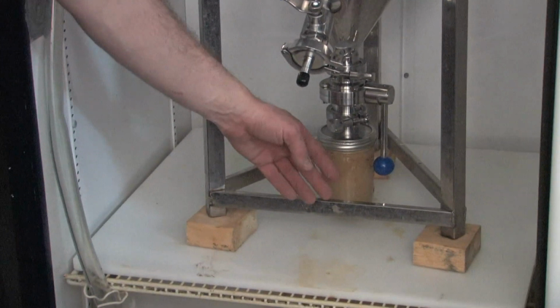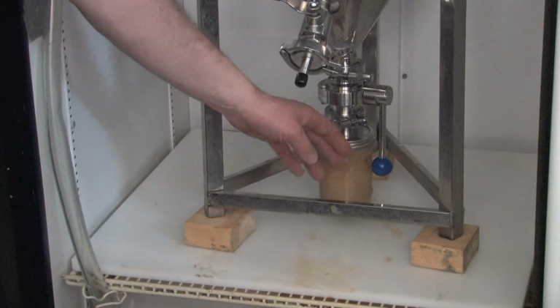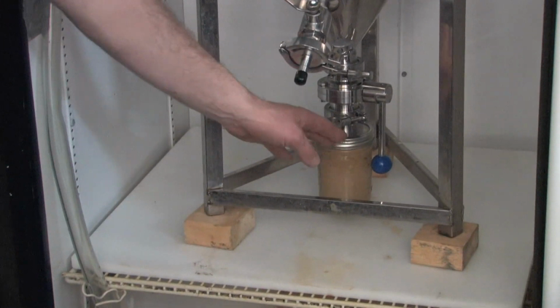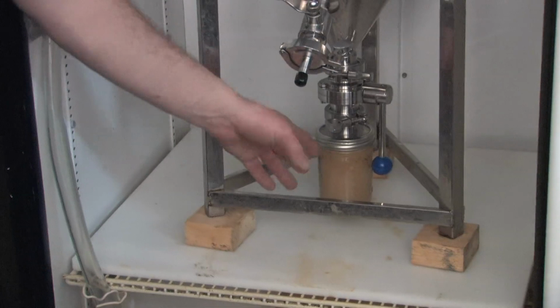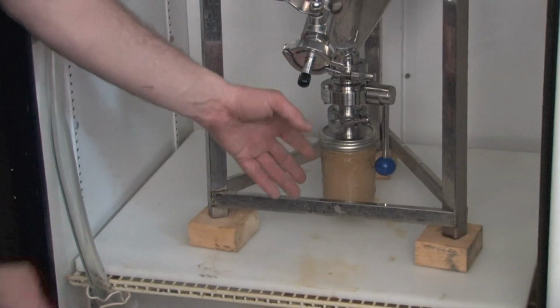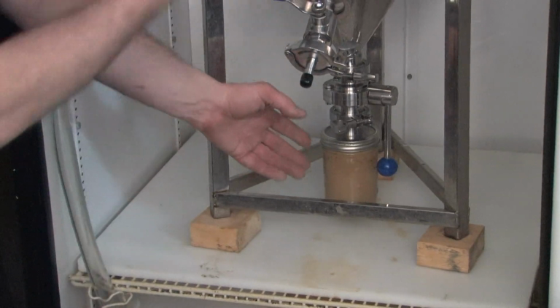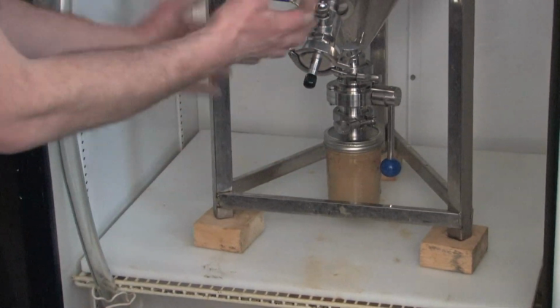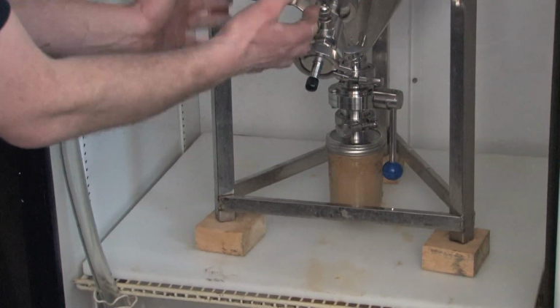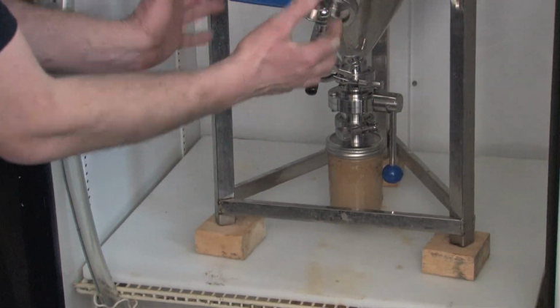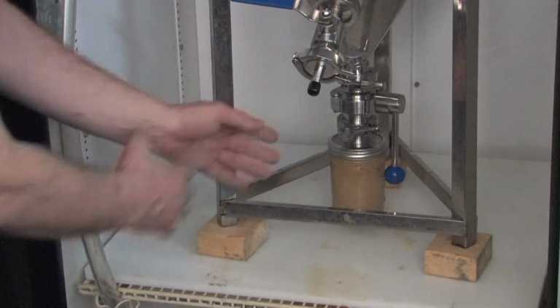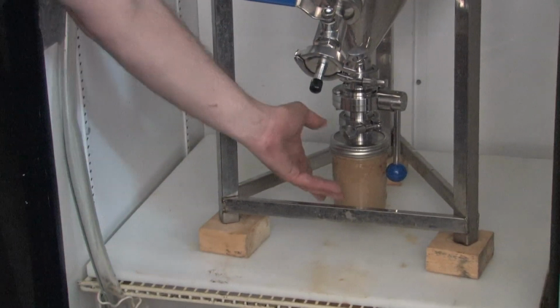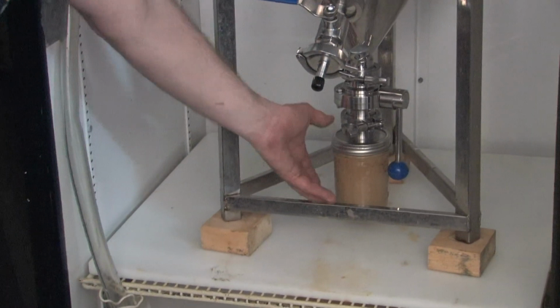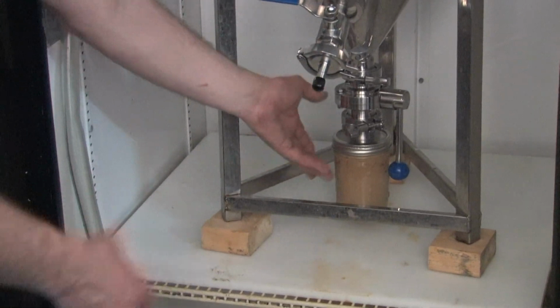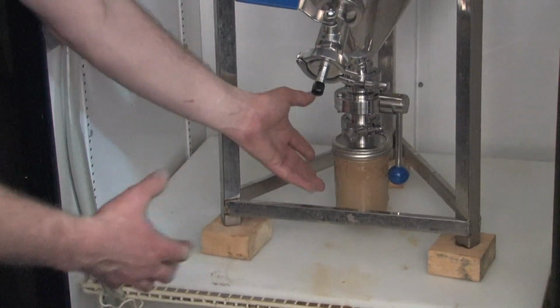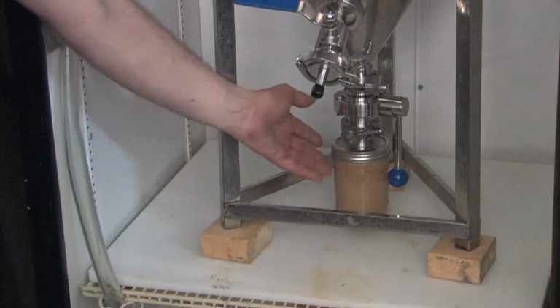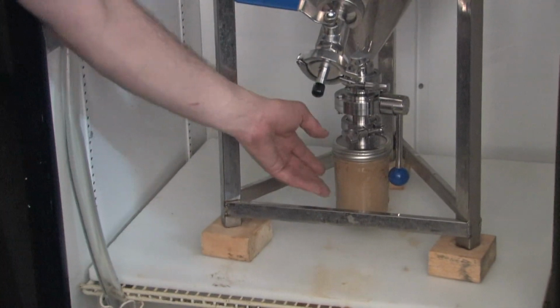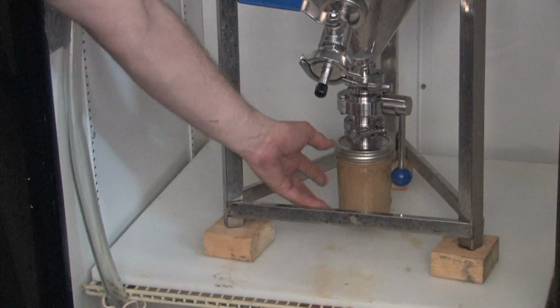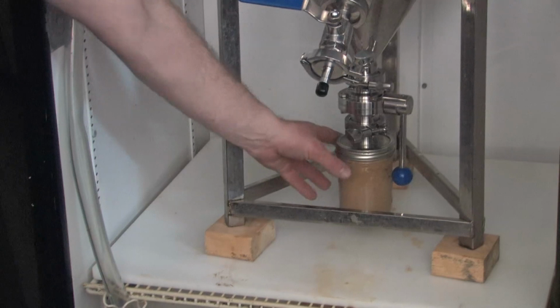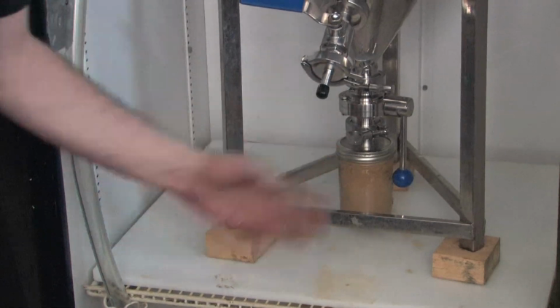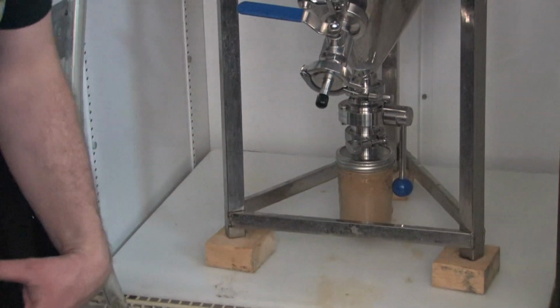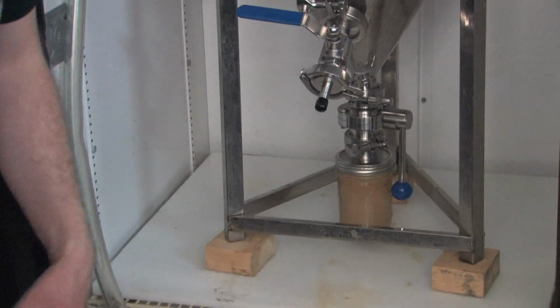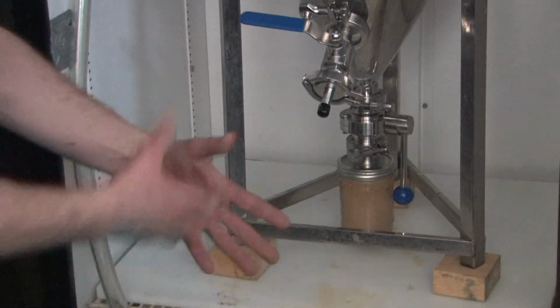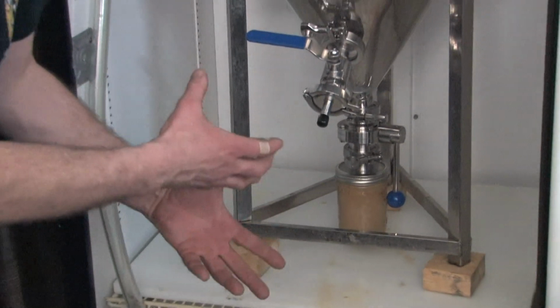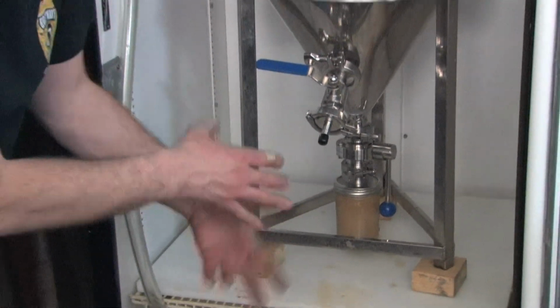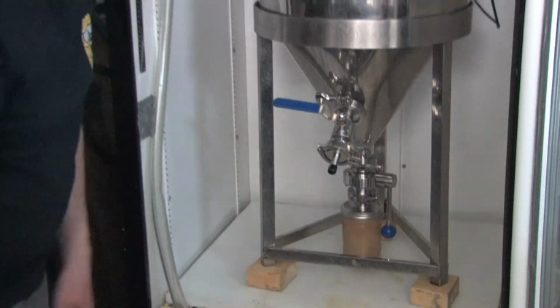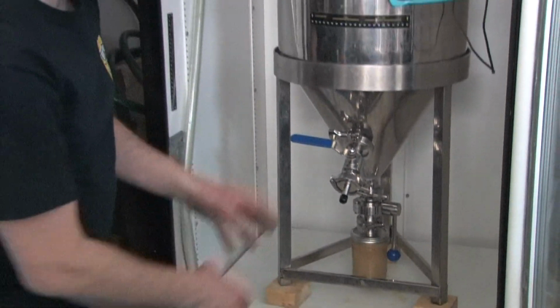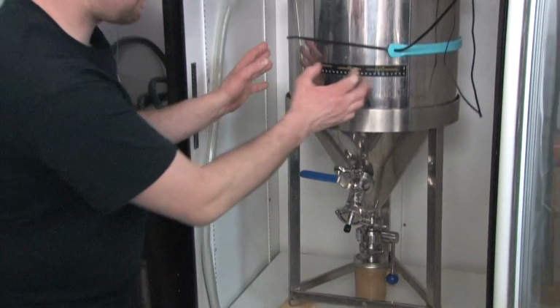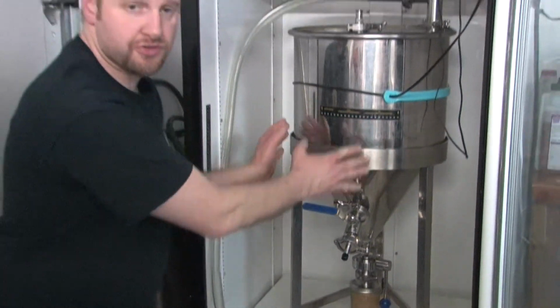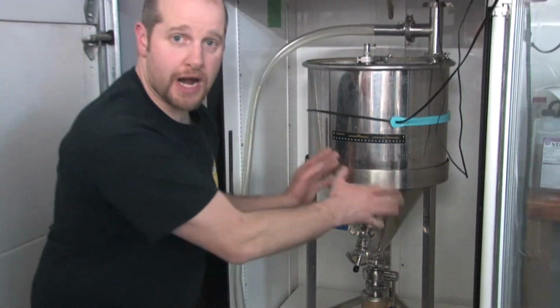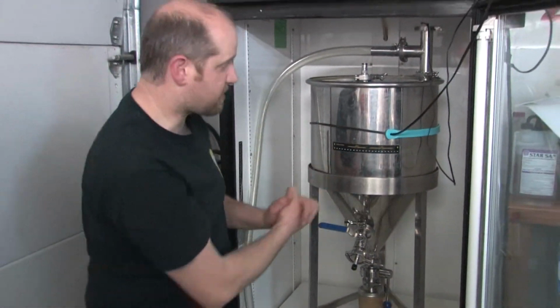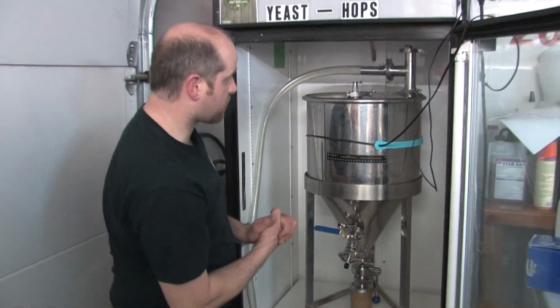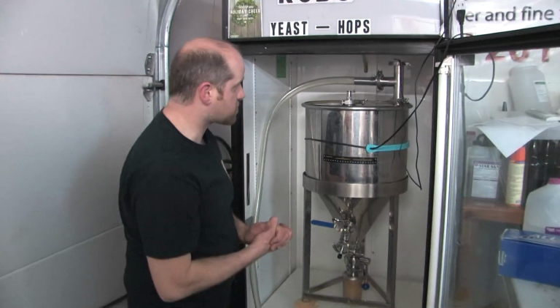But when it's time and everything falls and drops, it's just another spot that this will drop all into. I can take that out of there with all the solids from all the massive dry hopping that we're going to do.